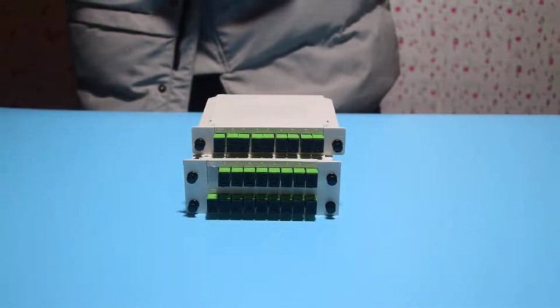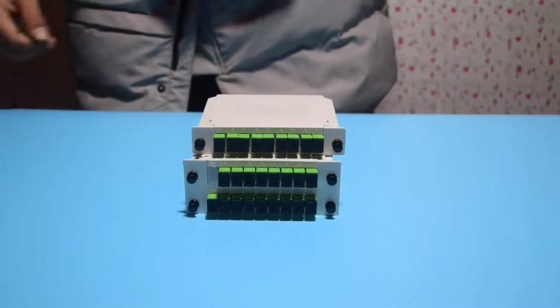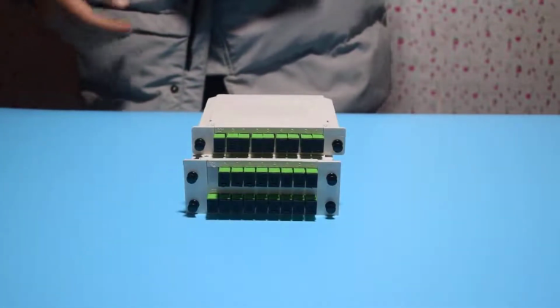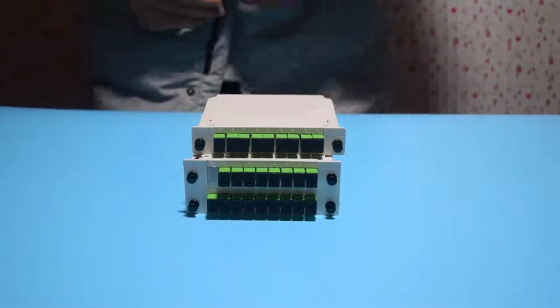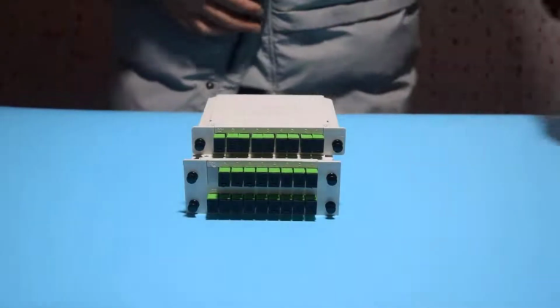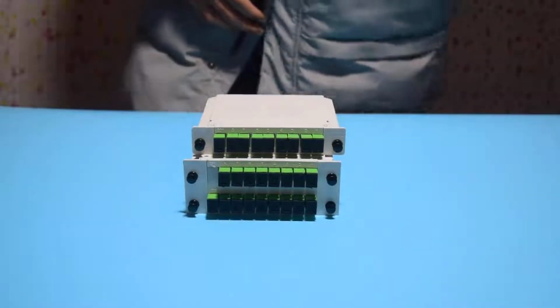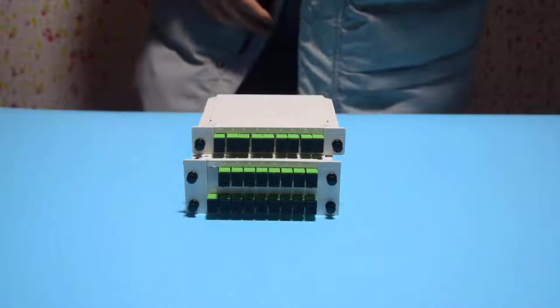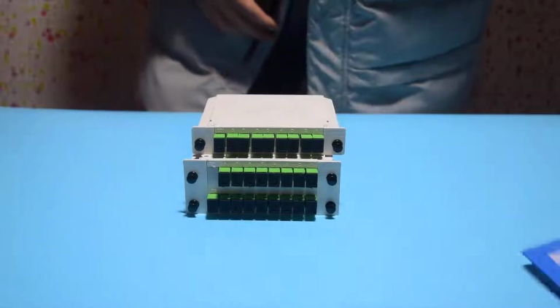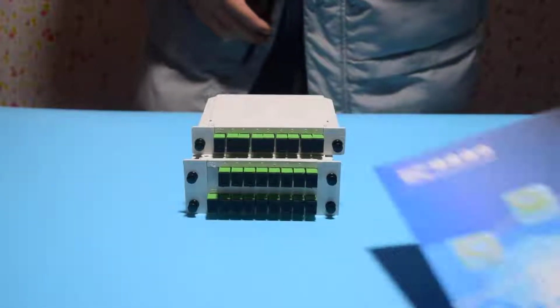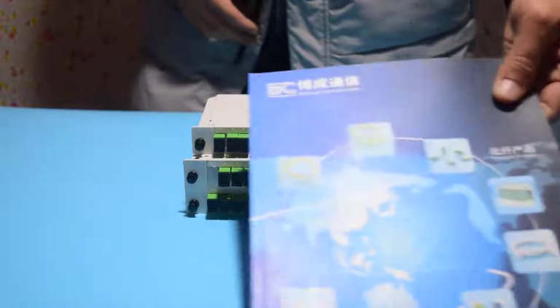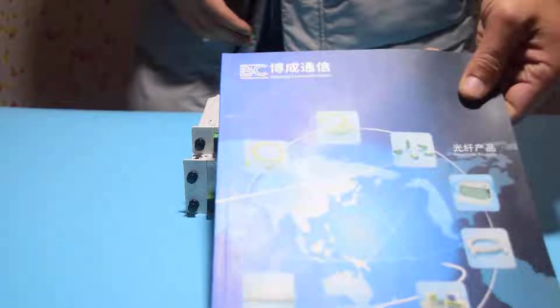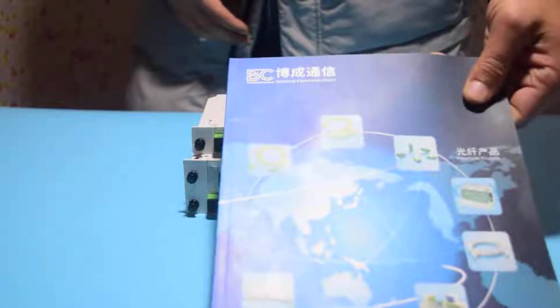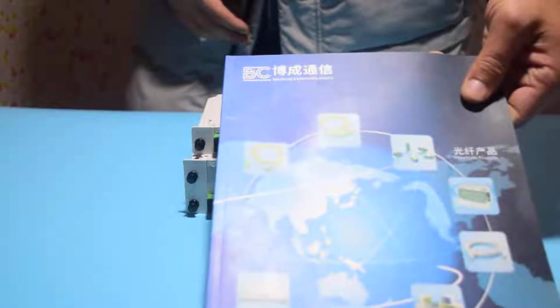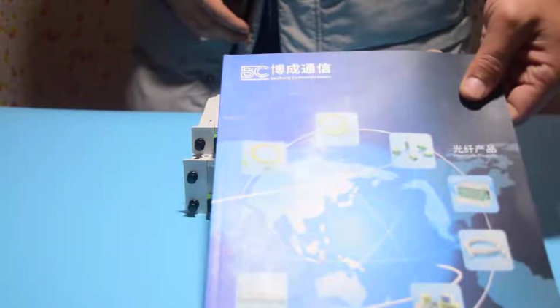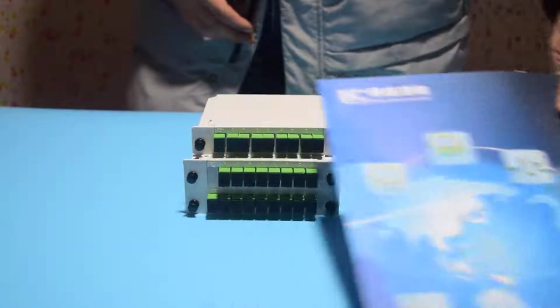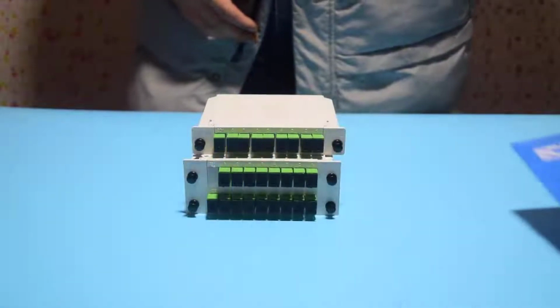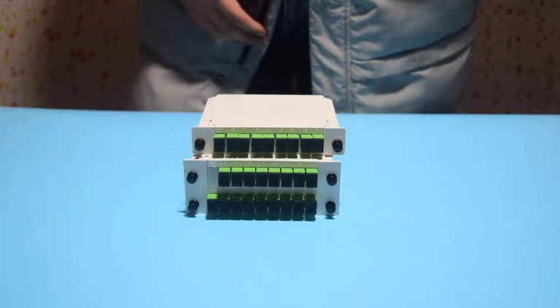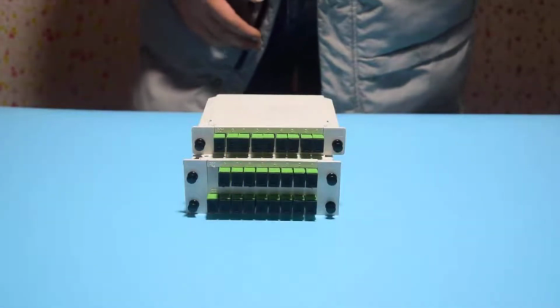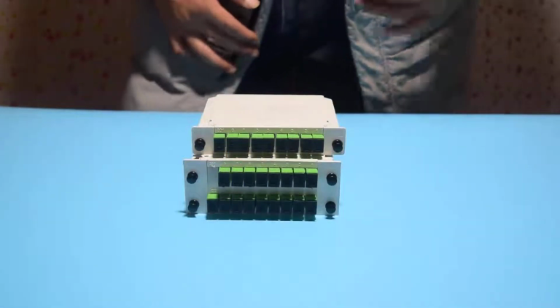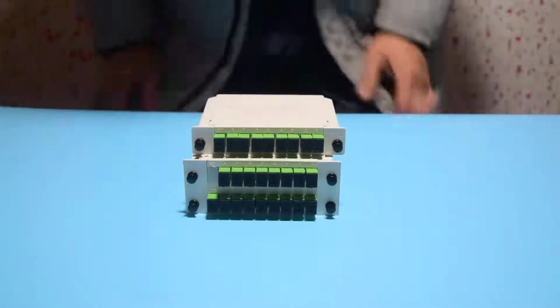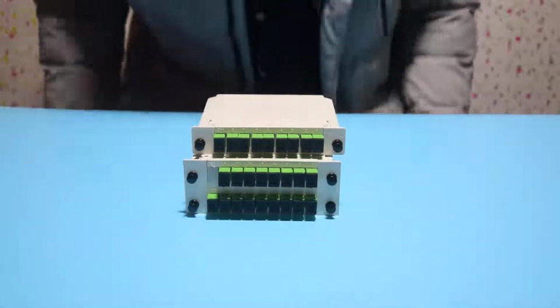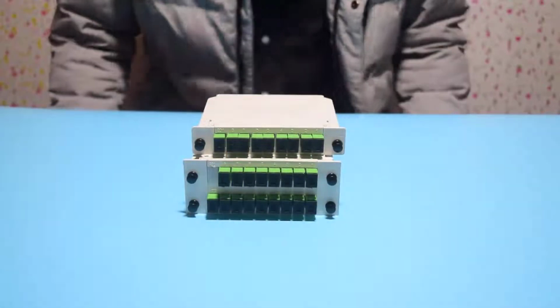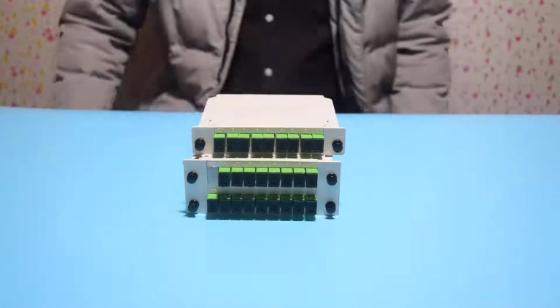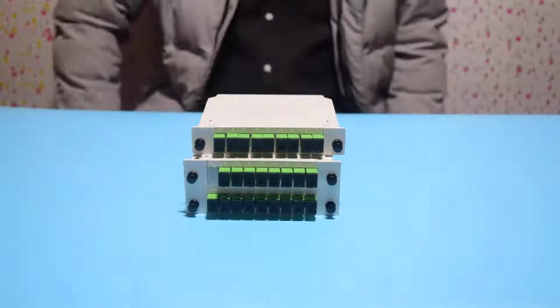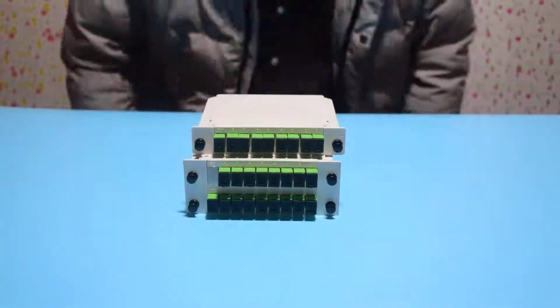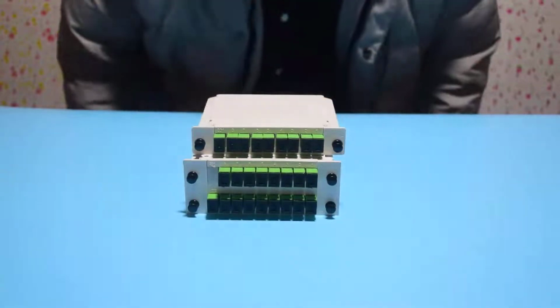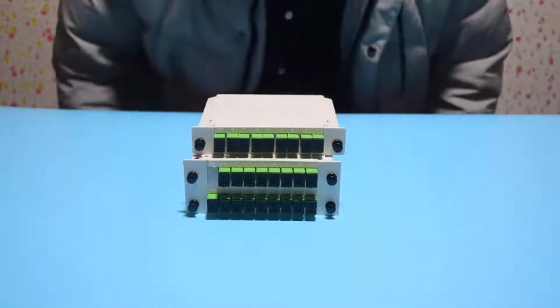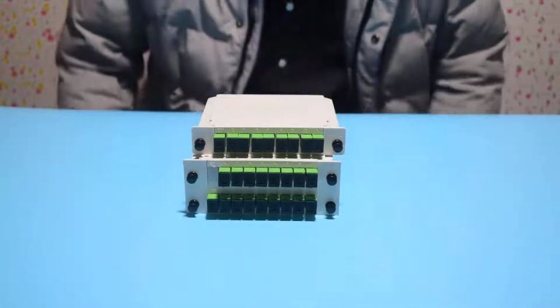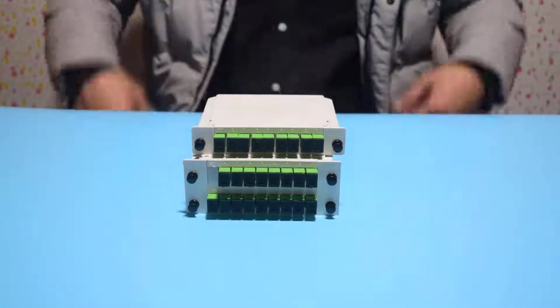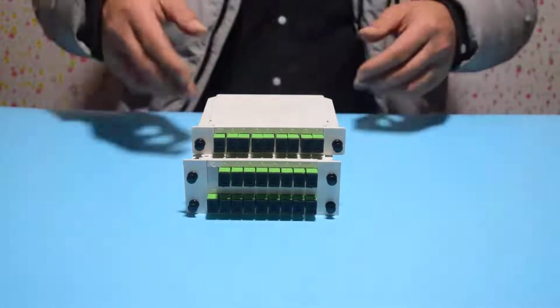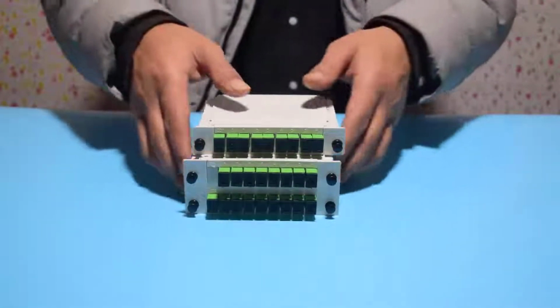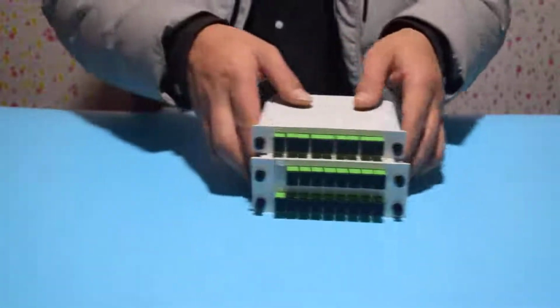Hello, I'm Bai Cheng. Today I'll show you the optical fiber splitter and PLC splitter produced by our company.